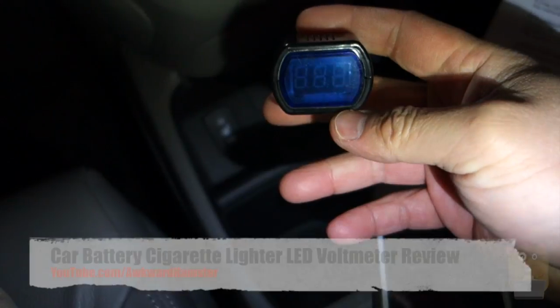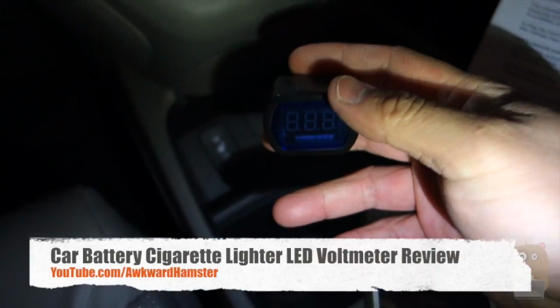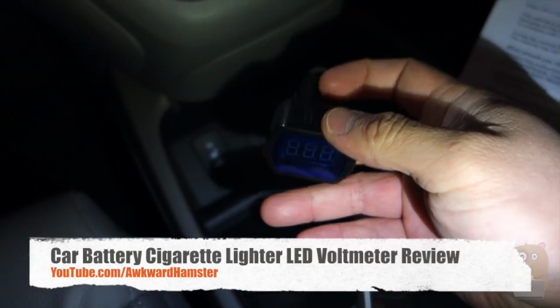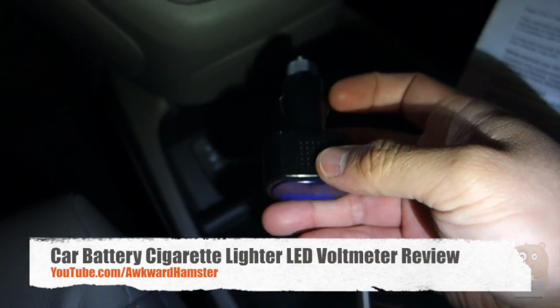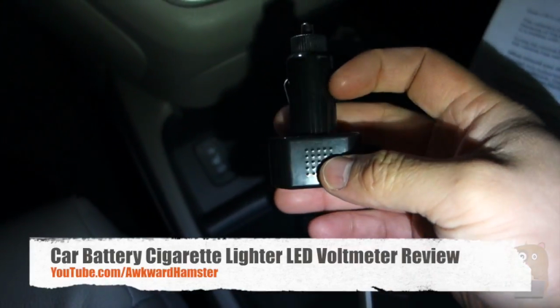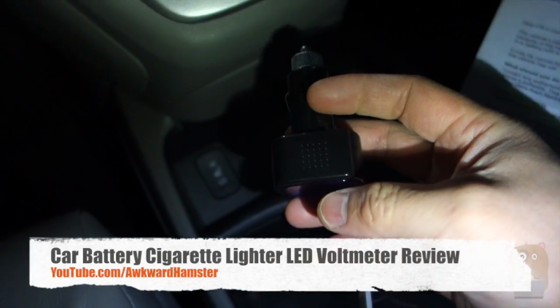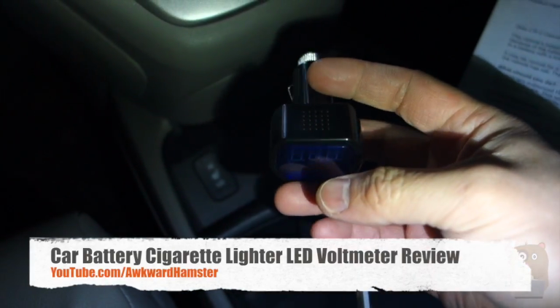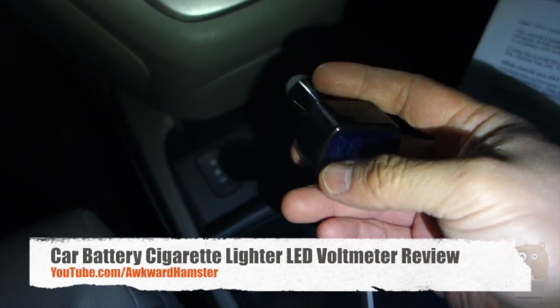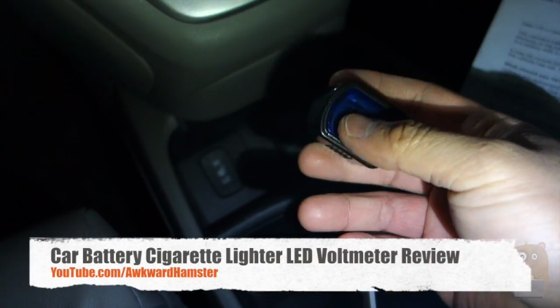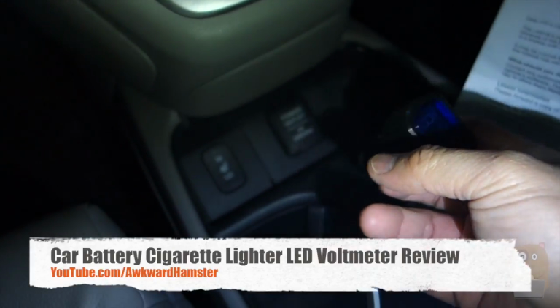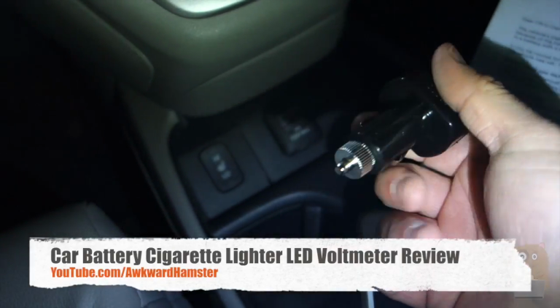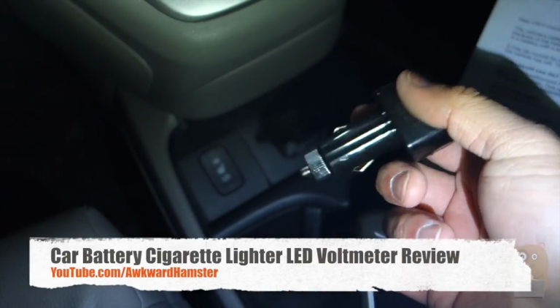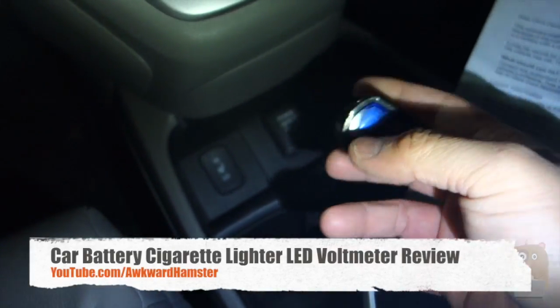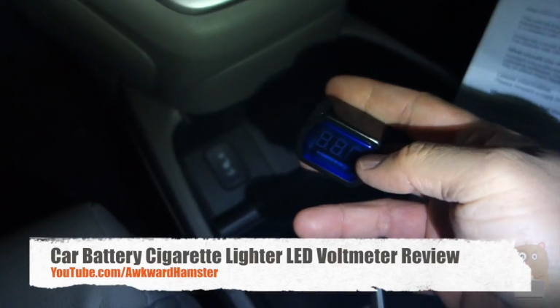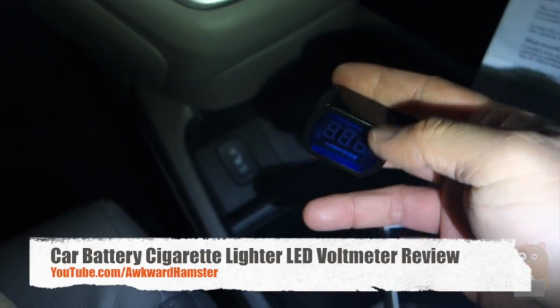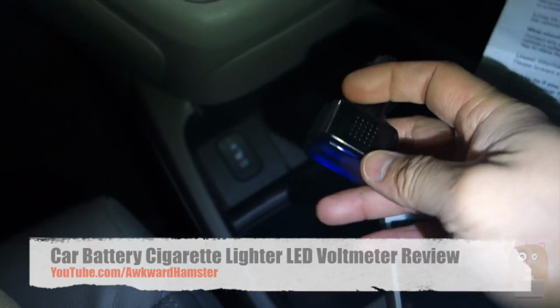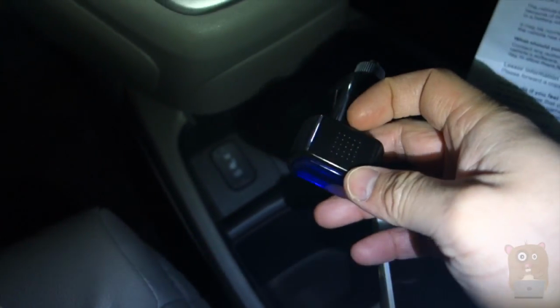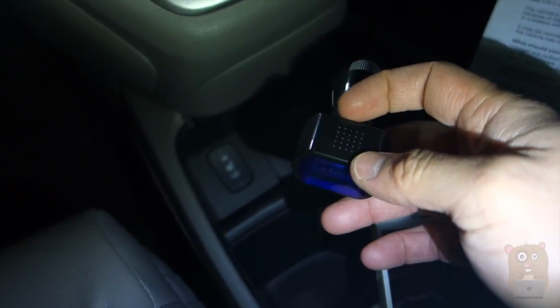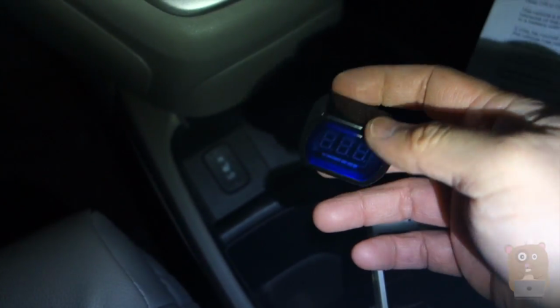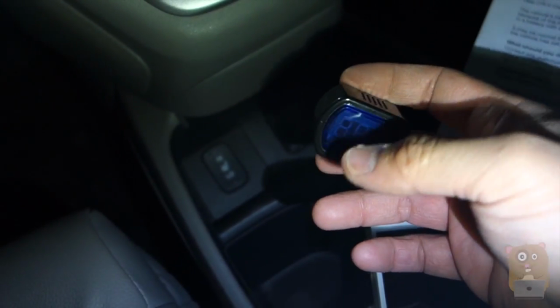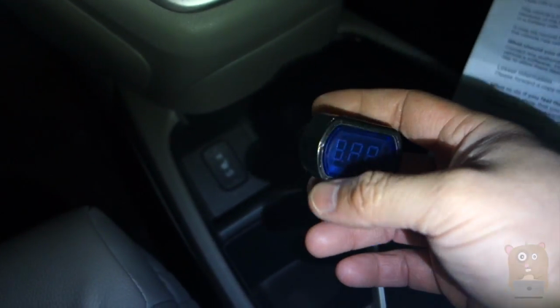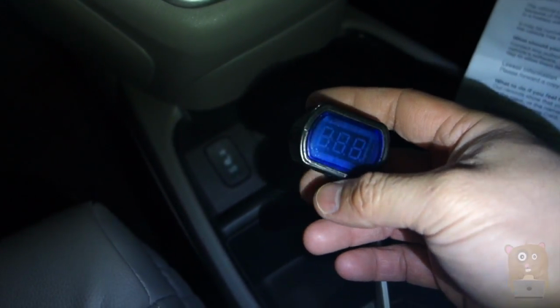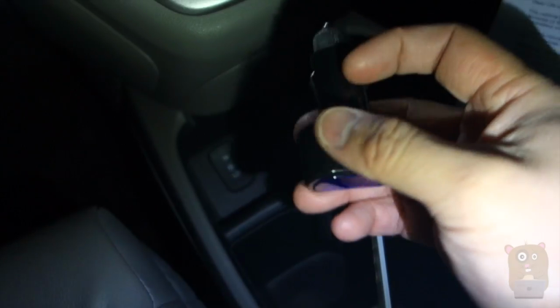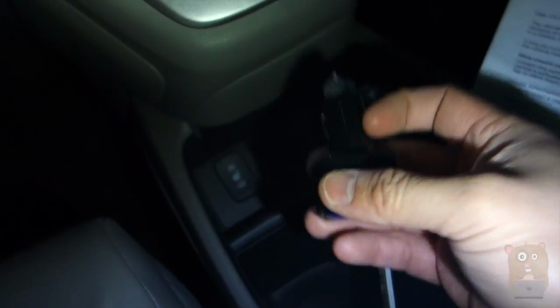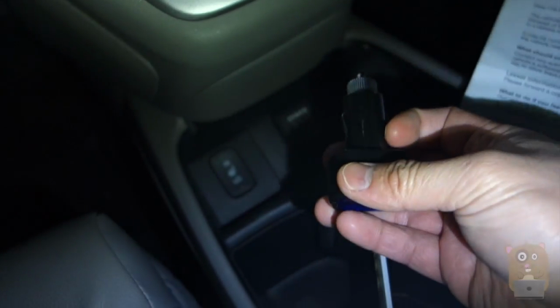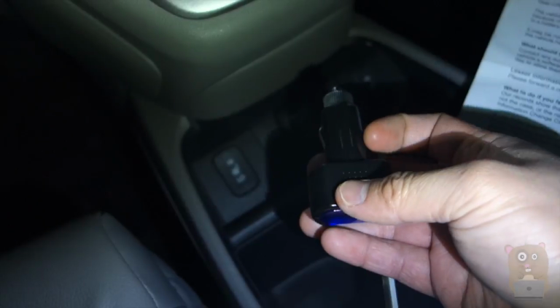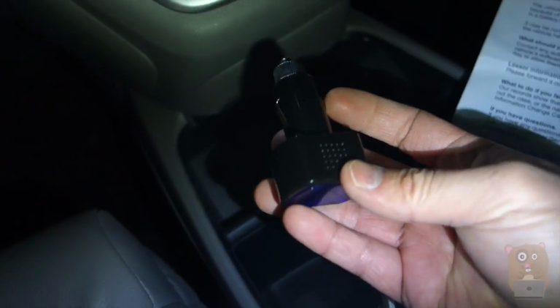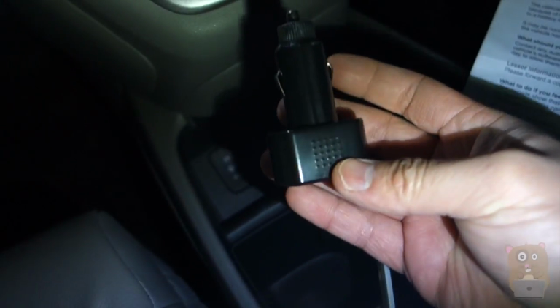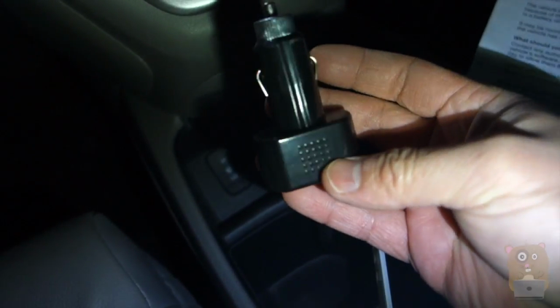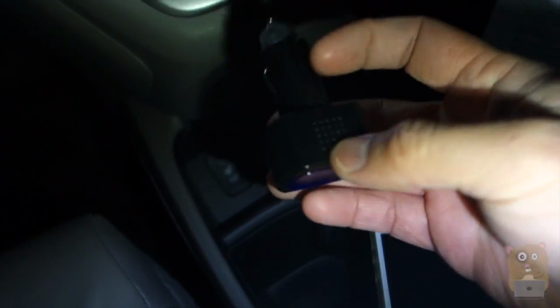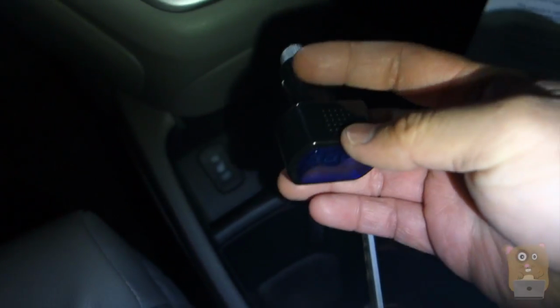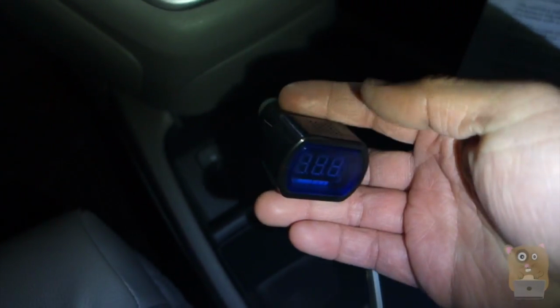Hi, welcome to Walker Hamster. Today I'll be reviewing this car cigarette adapter voltmeter. I got this on Amazon for about $2.63. There's really no brand name for this because there are so many resellers on Amazon.